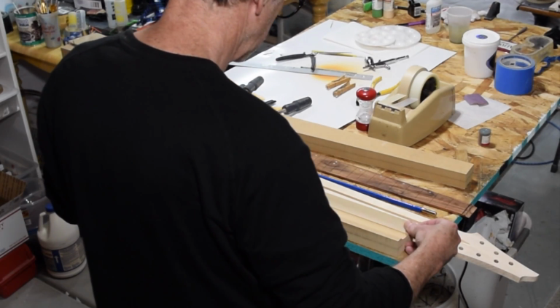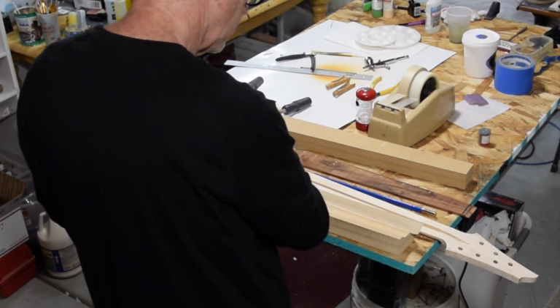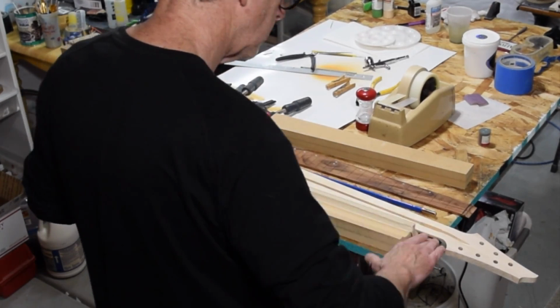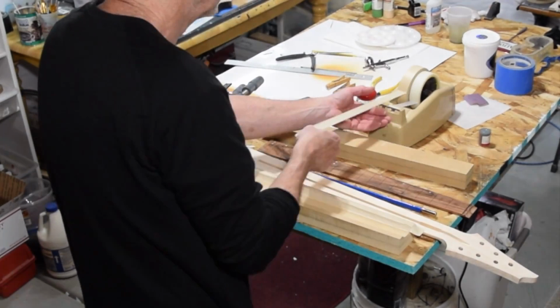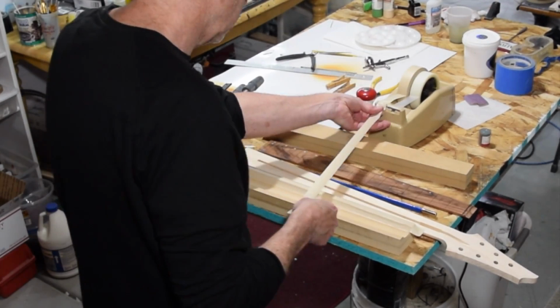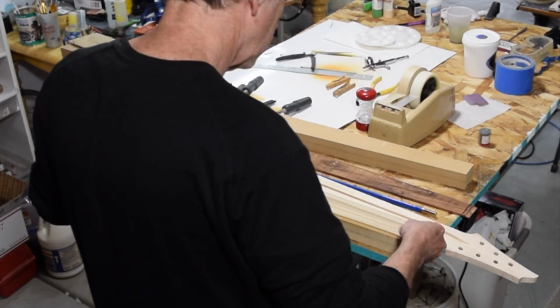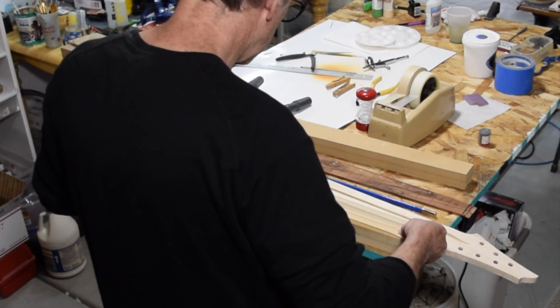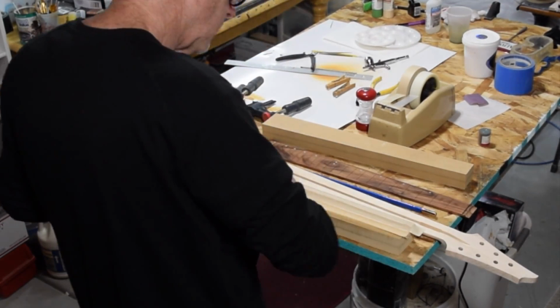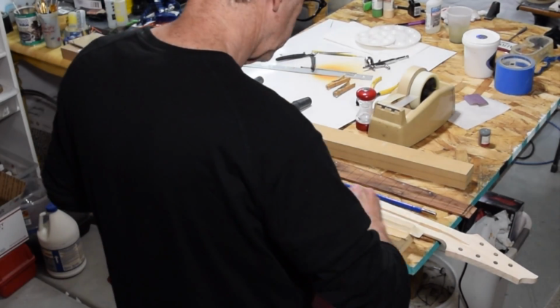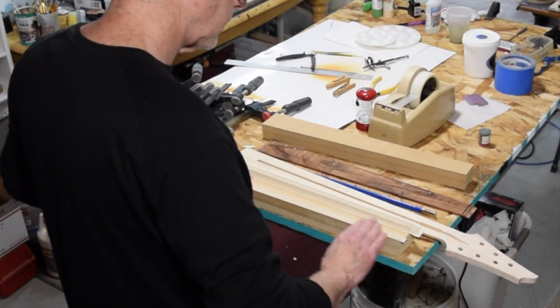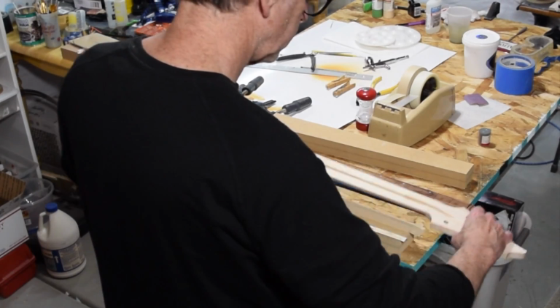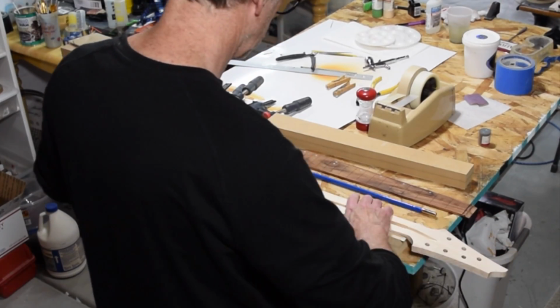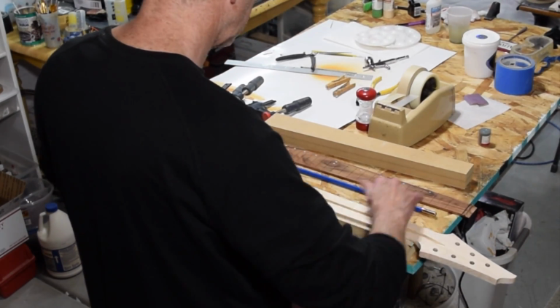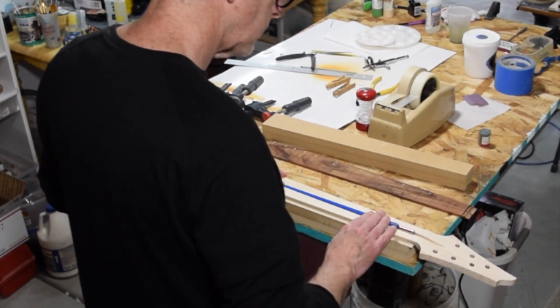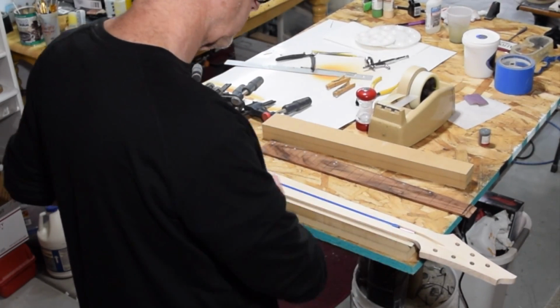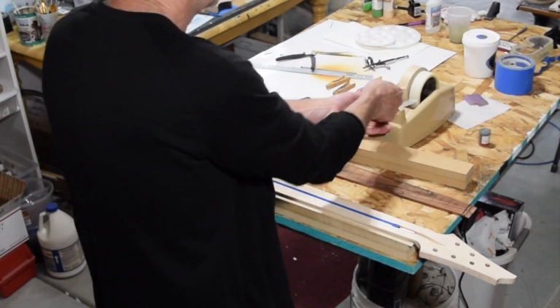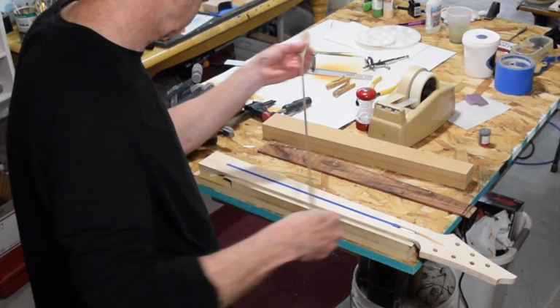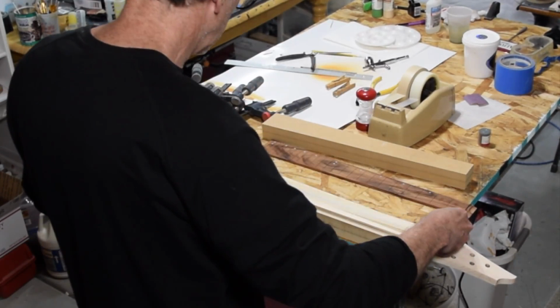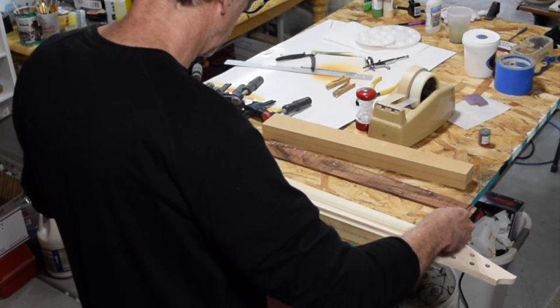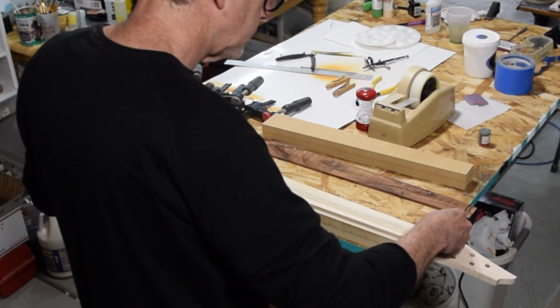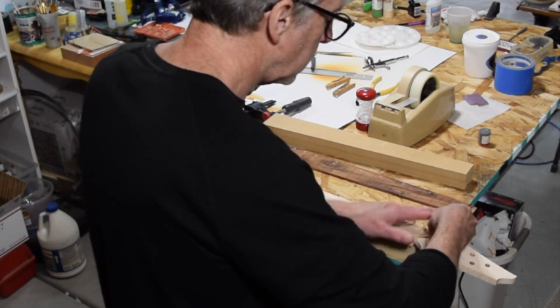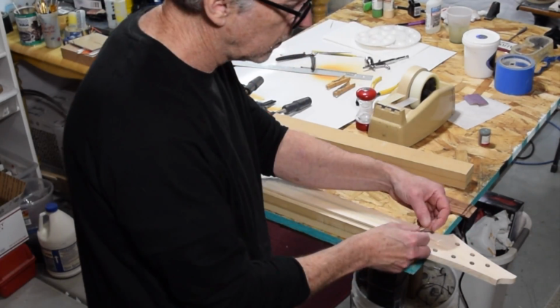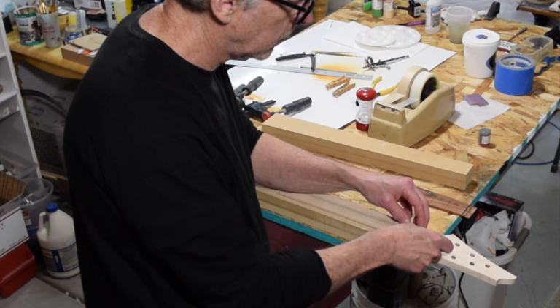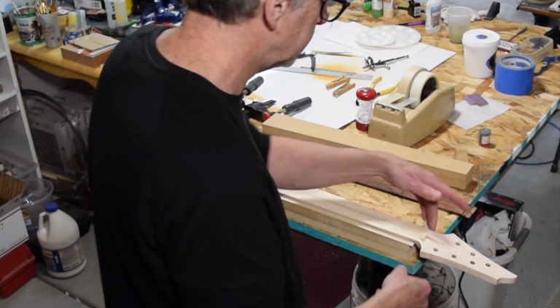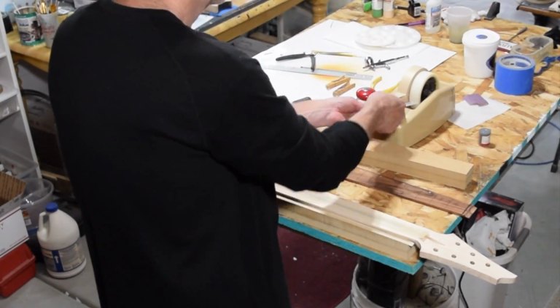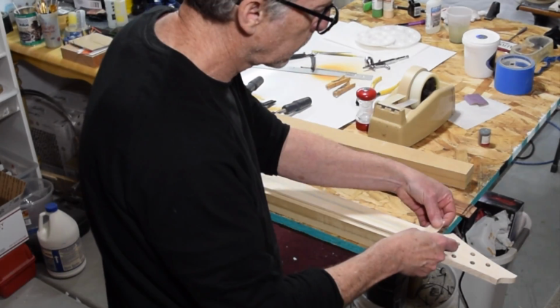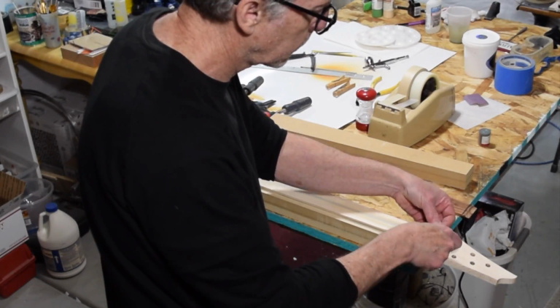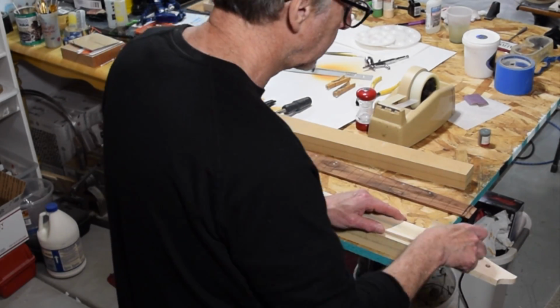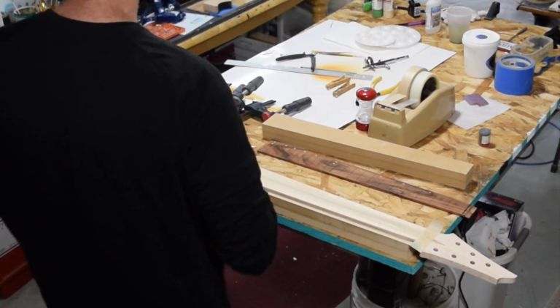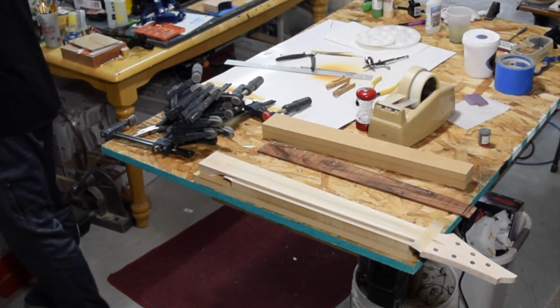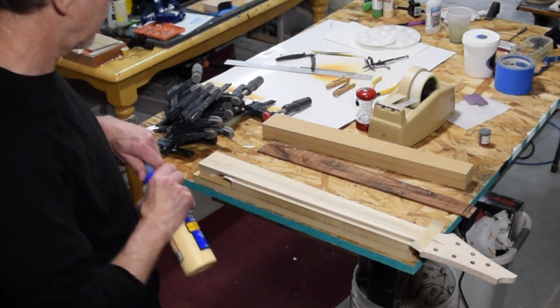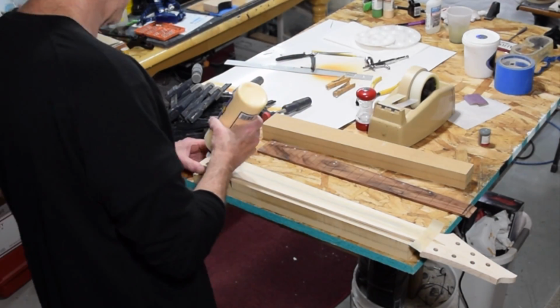First thing I'll do is put down some masking tape on the support fixture. That's just going to protect it from any glue that squeezes out during the fretboard clamping process. Then I'll mask off the truss rod to keep glue from getting into that slot.